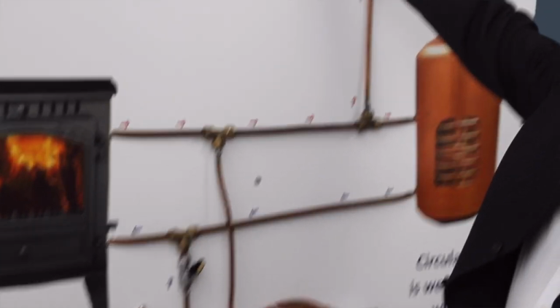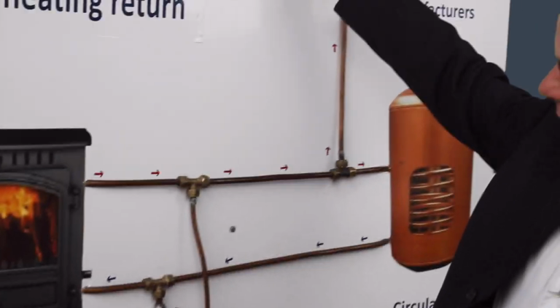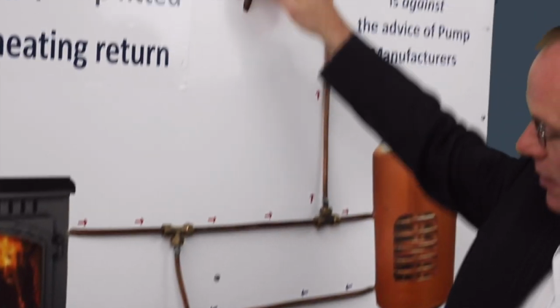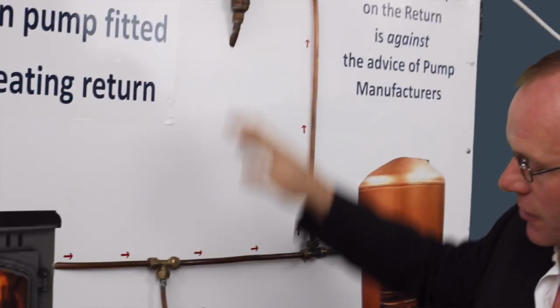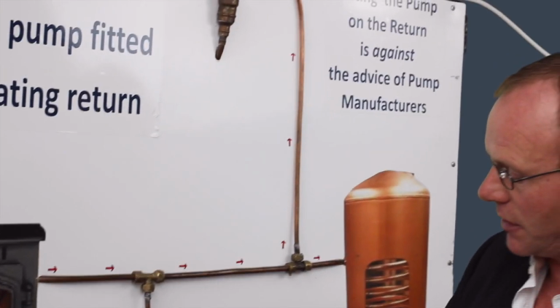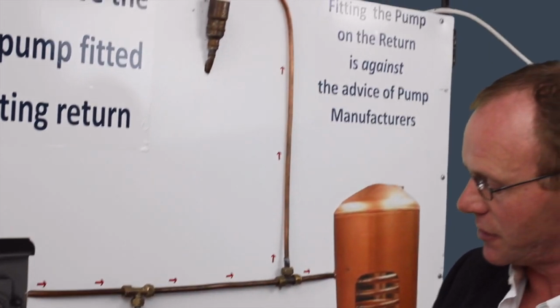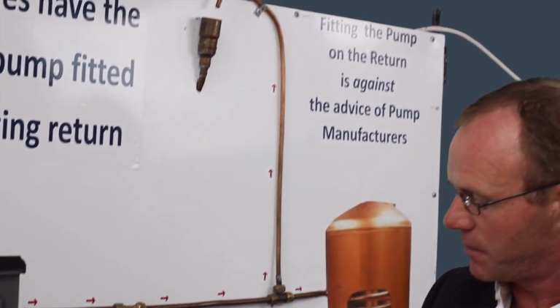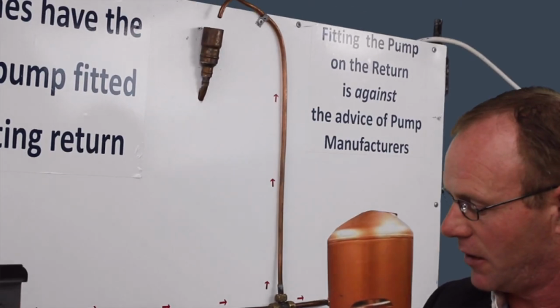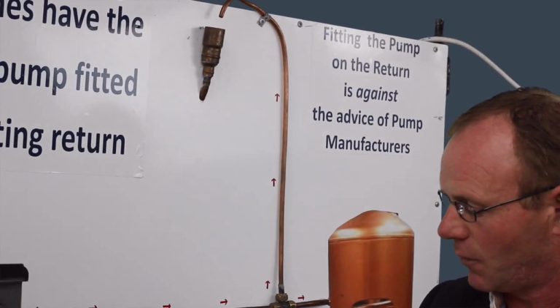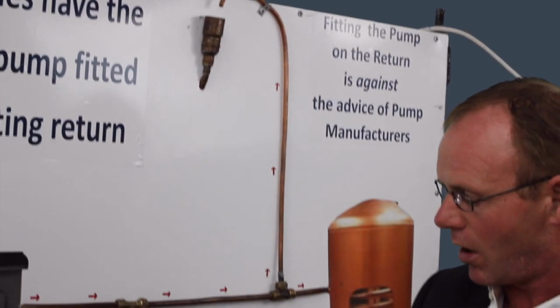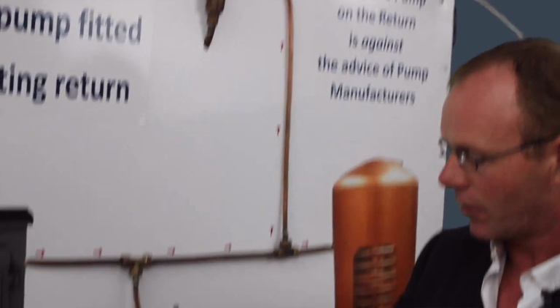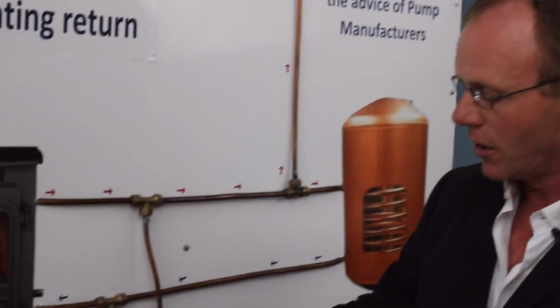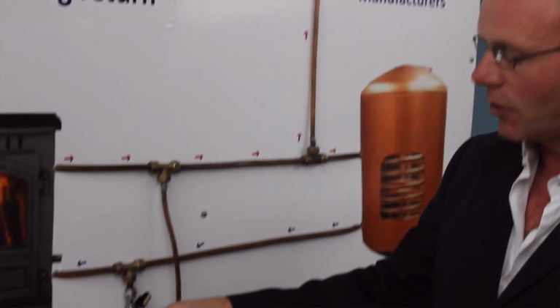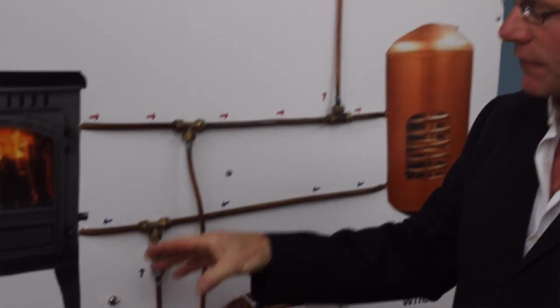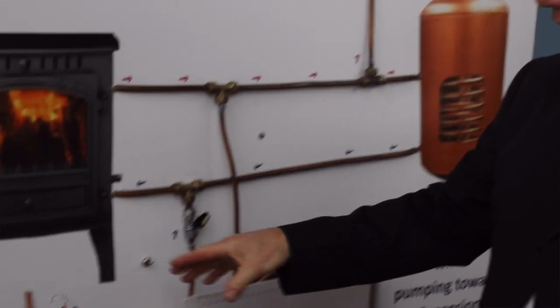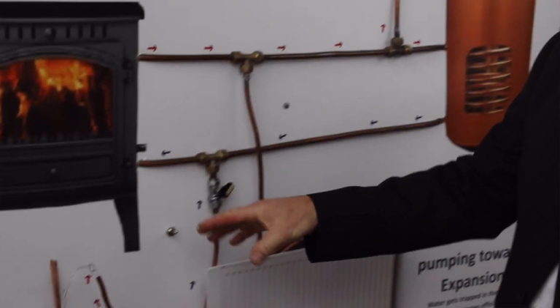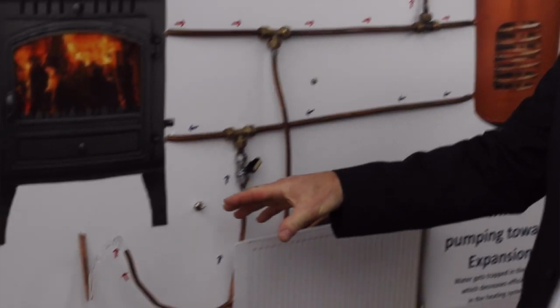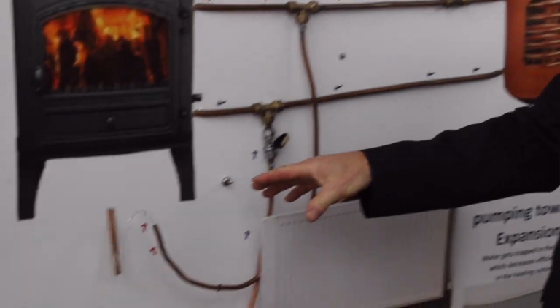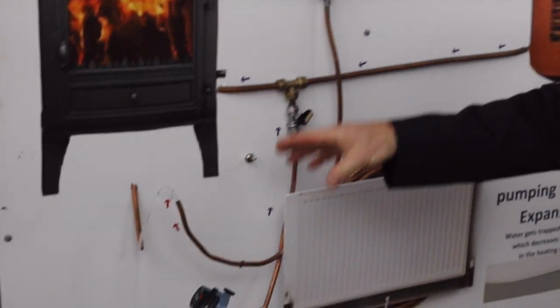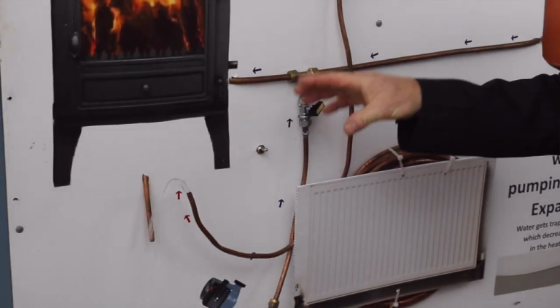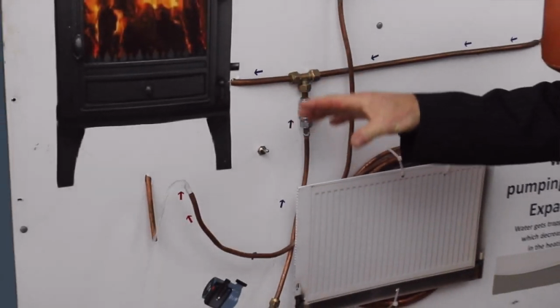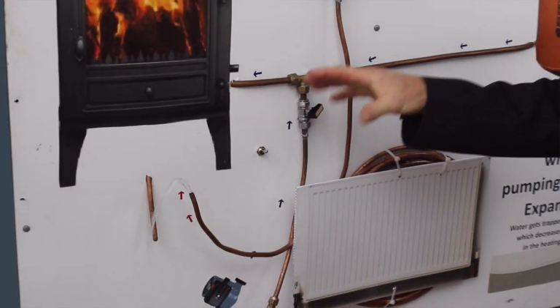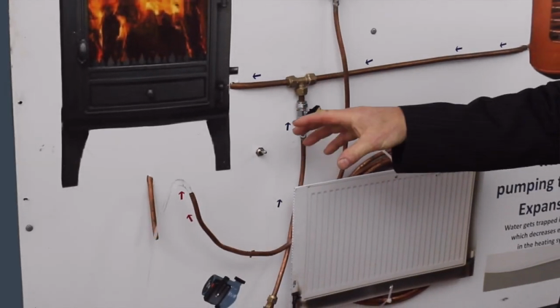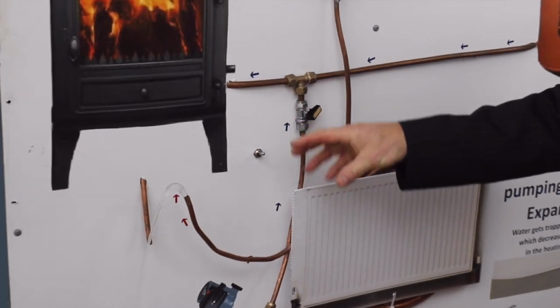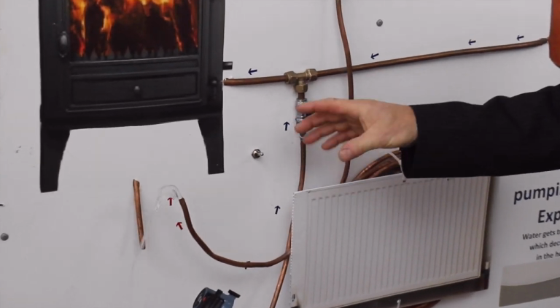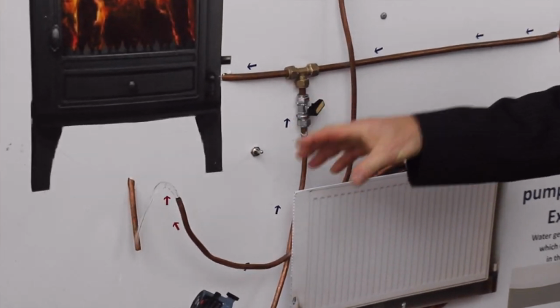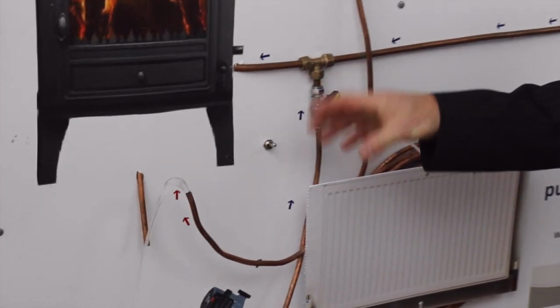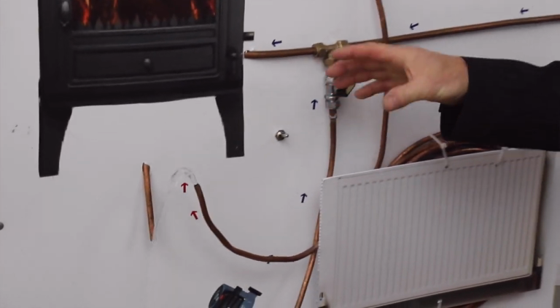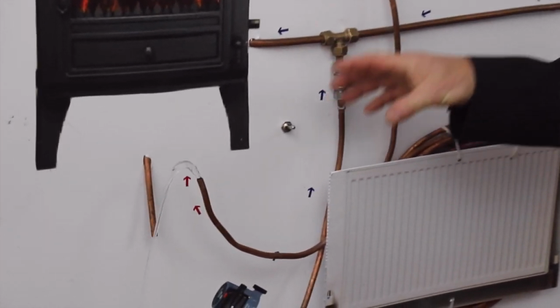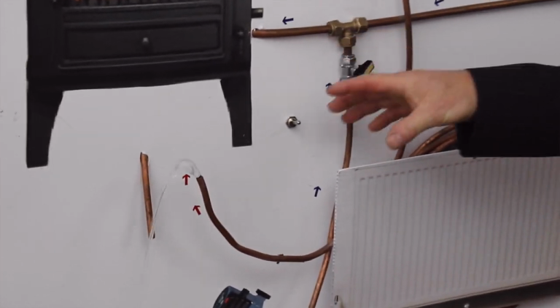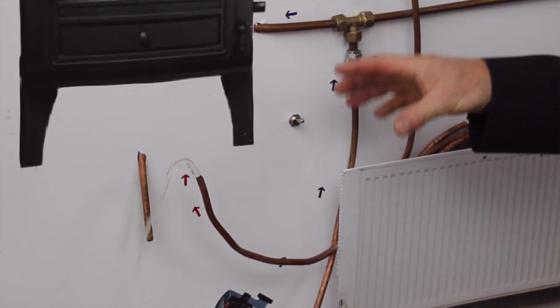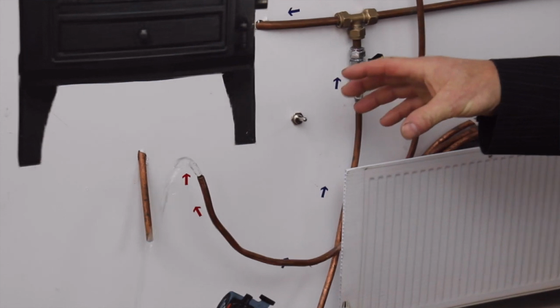So this is the speed of the water you have travelling through your stove with this system. This is a very weak system.